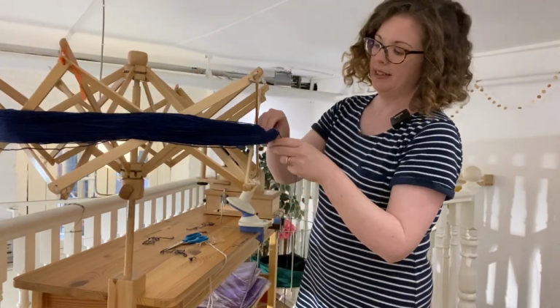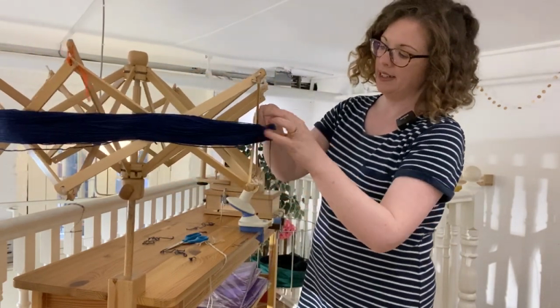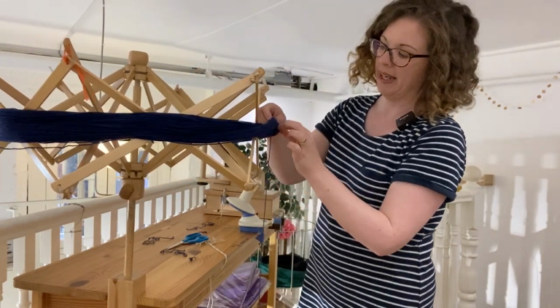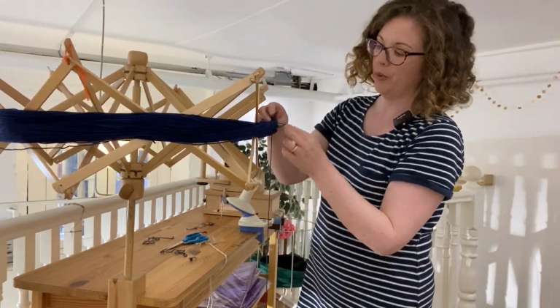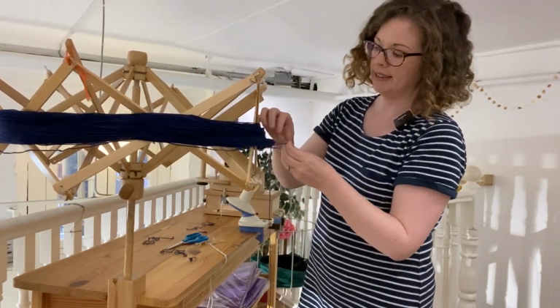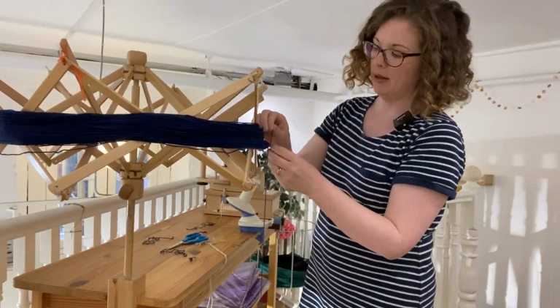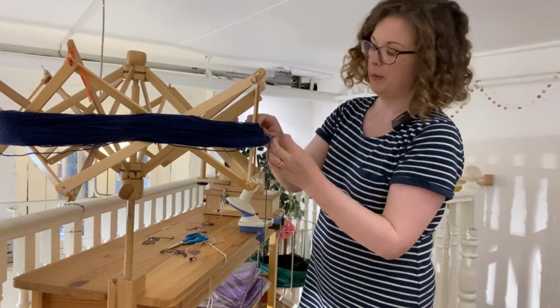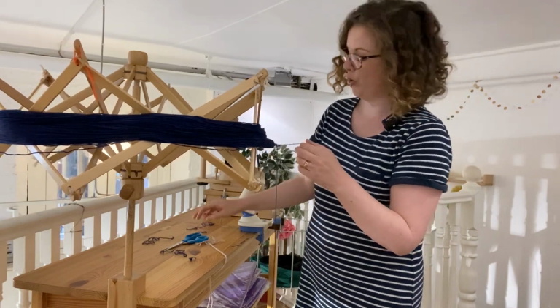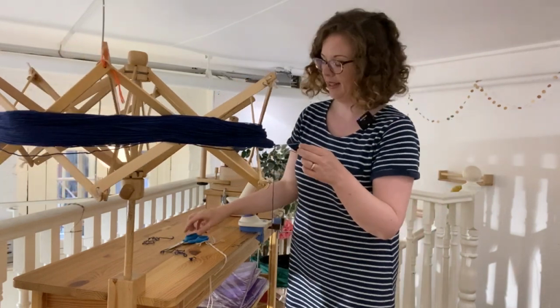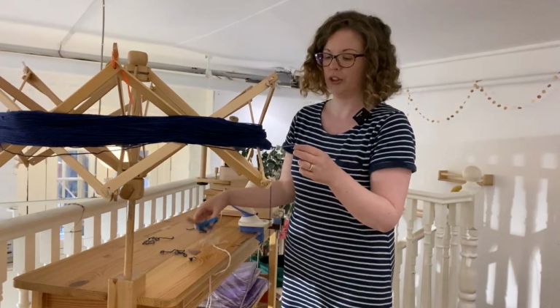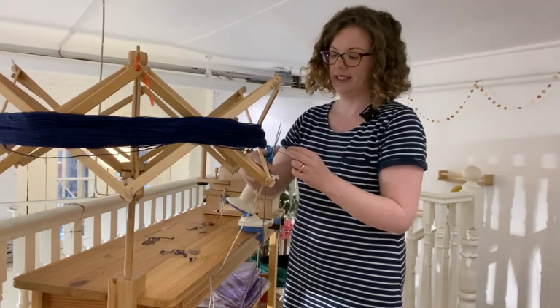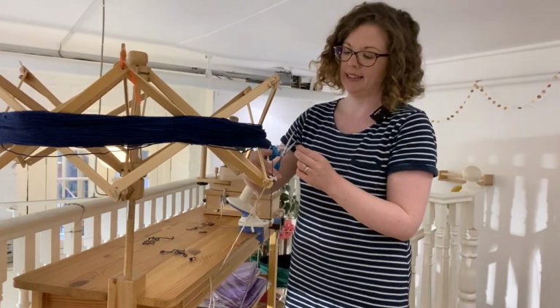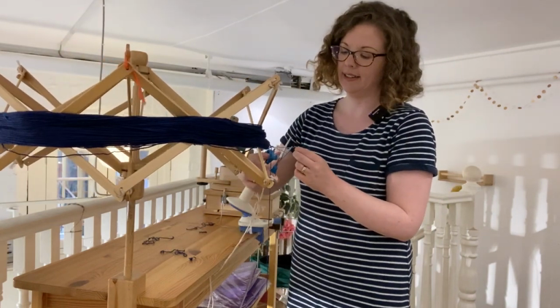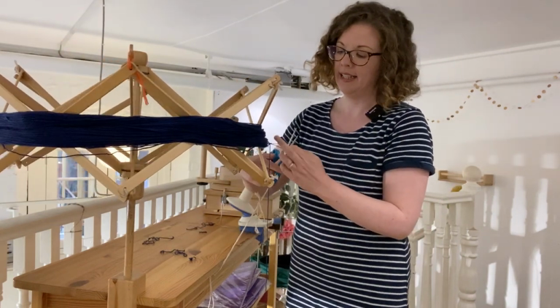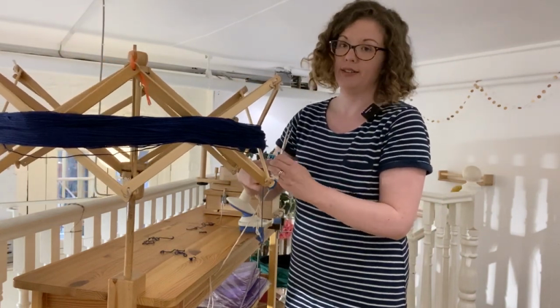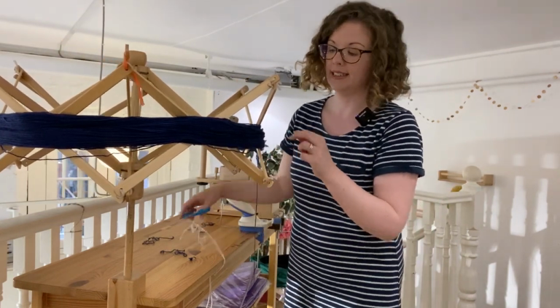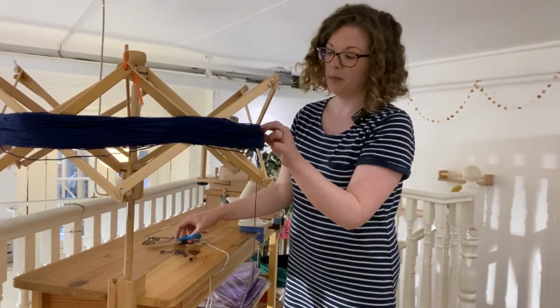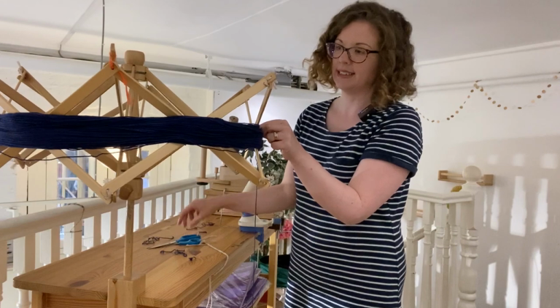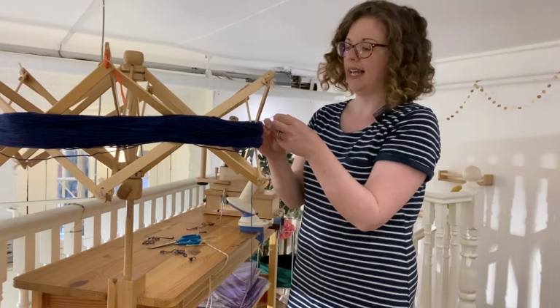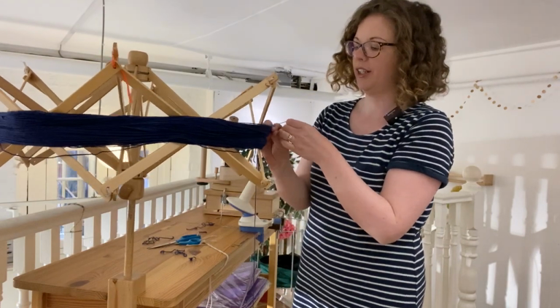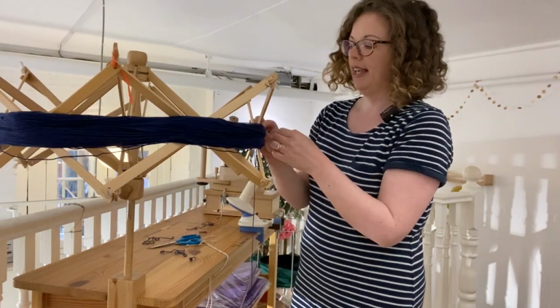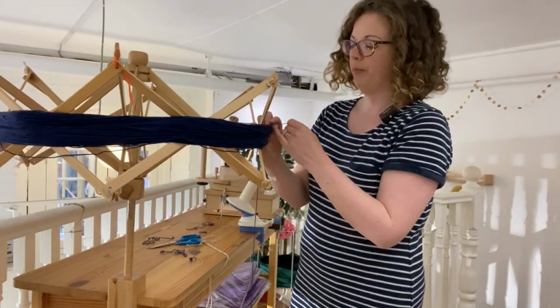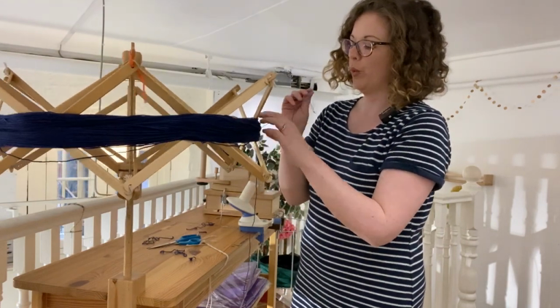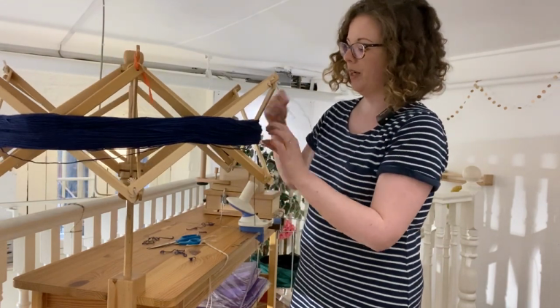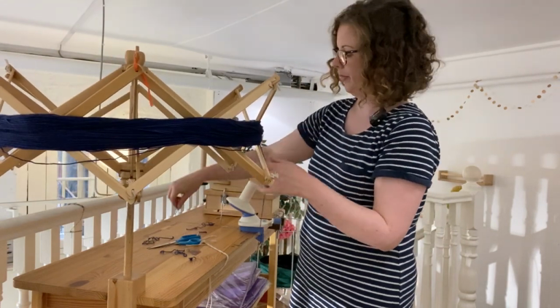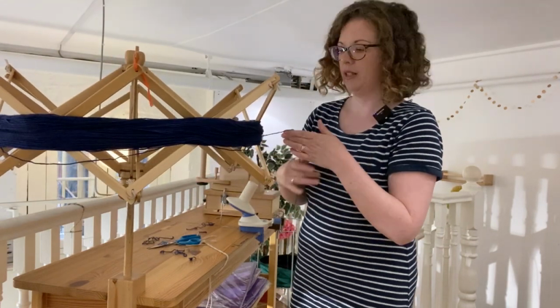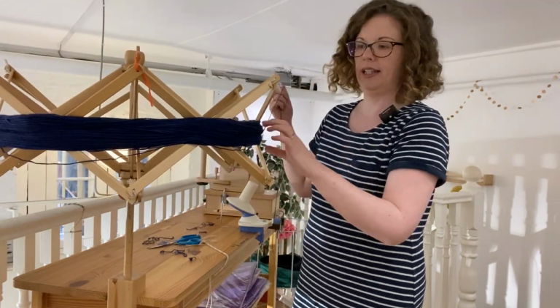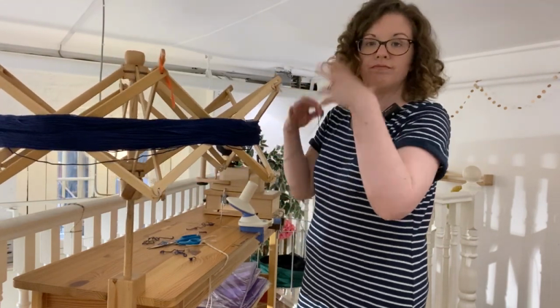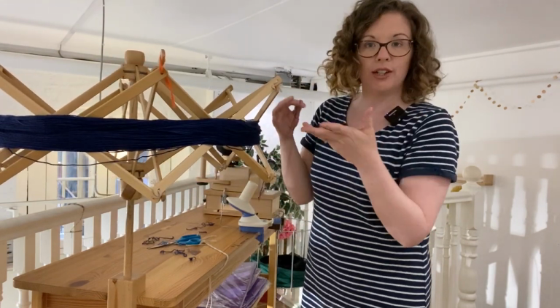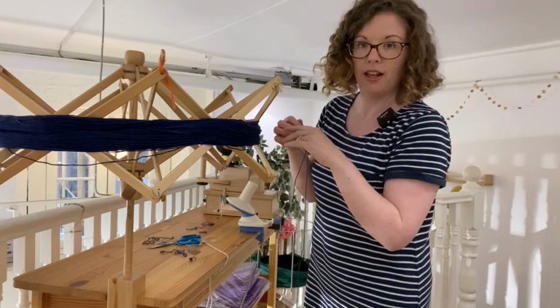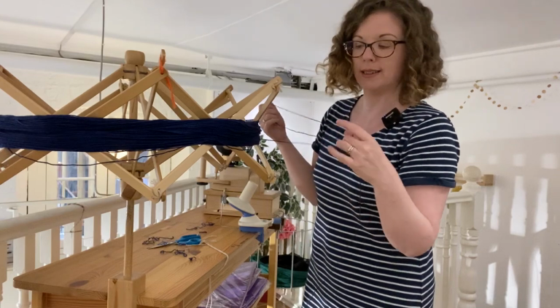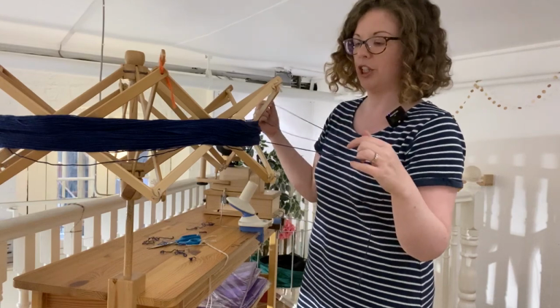The ties play an important role in making sure that the yarn doesn't get tangled — in this case during the dyeing process, because it's a hand-dyed yarn — or in transit and on display in a shop.